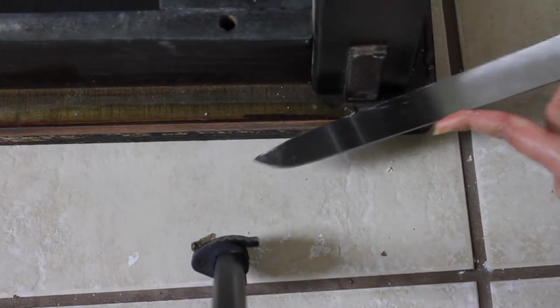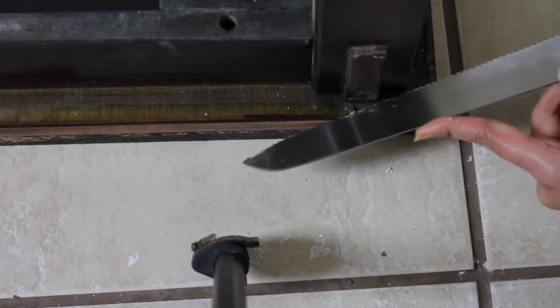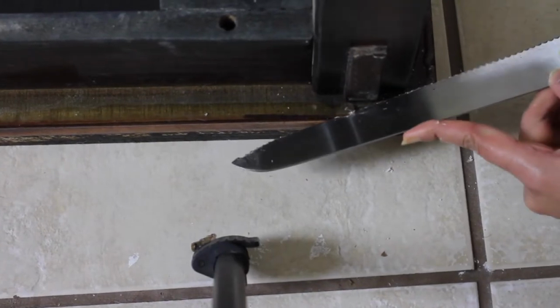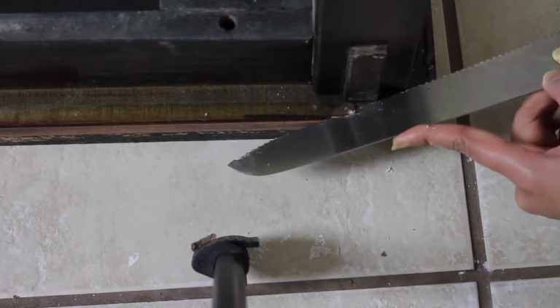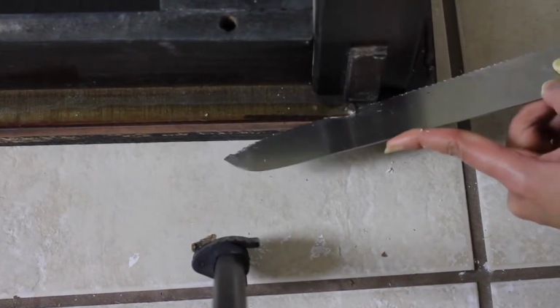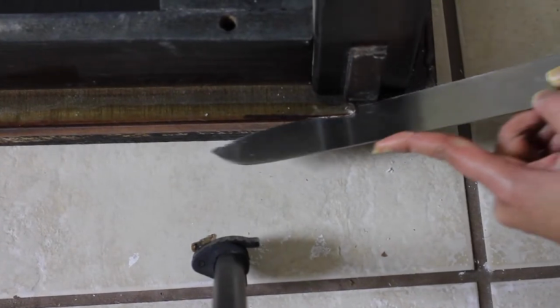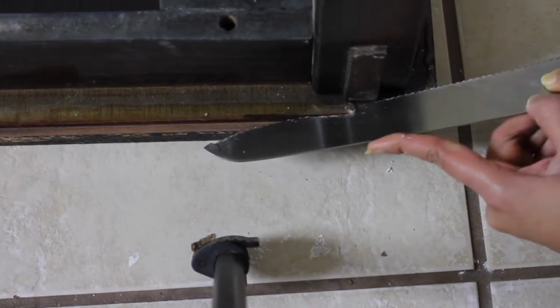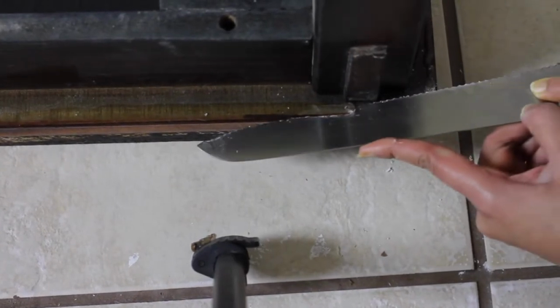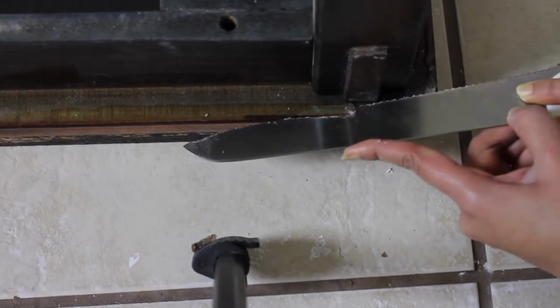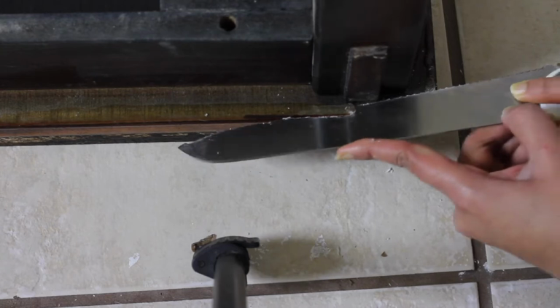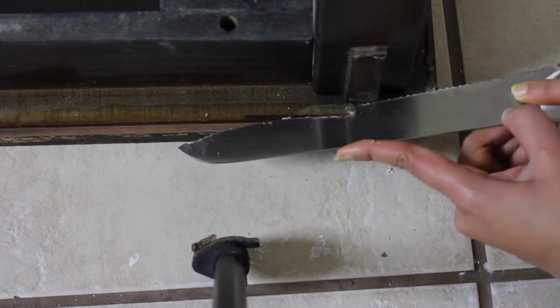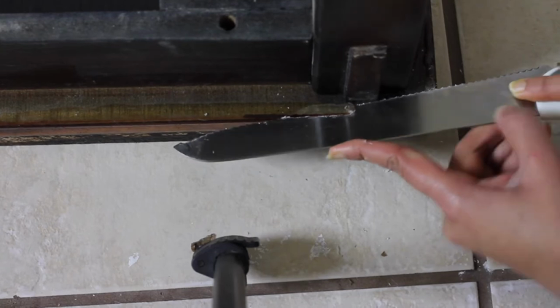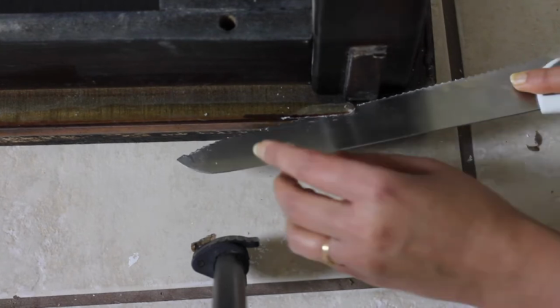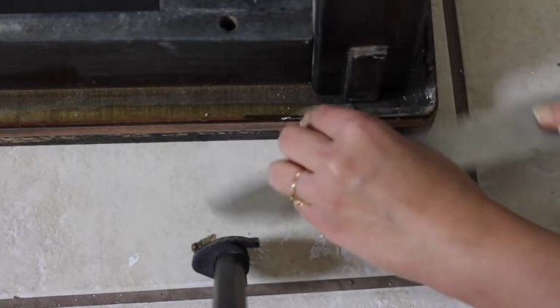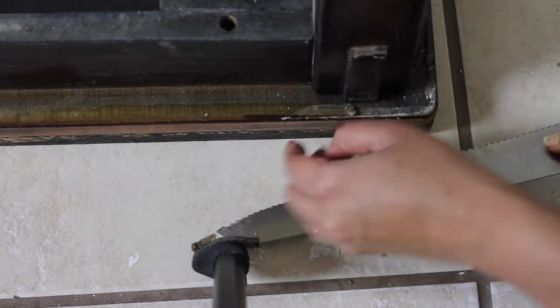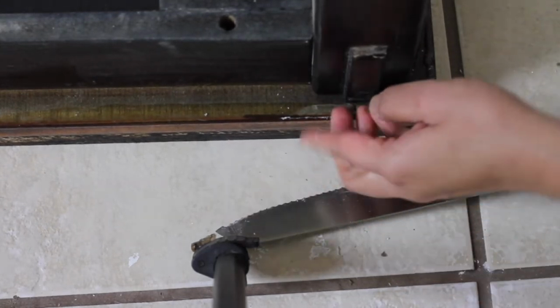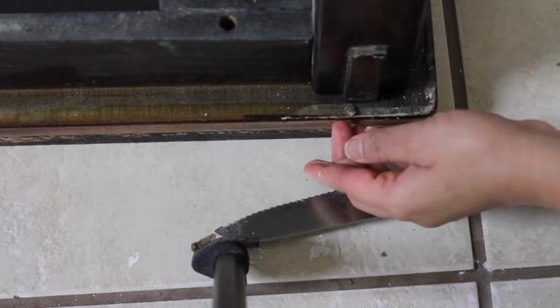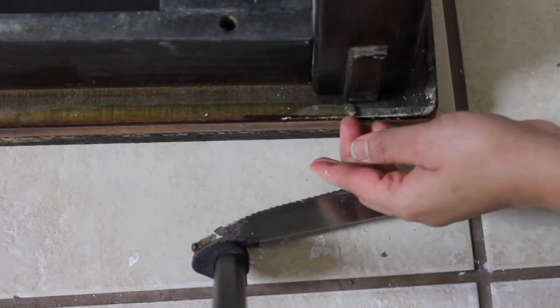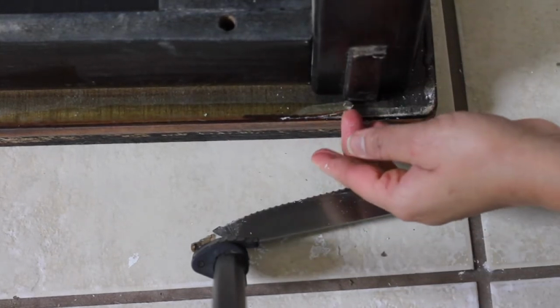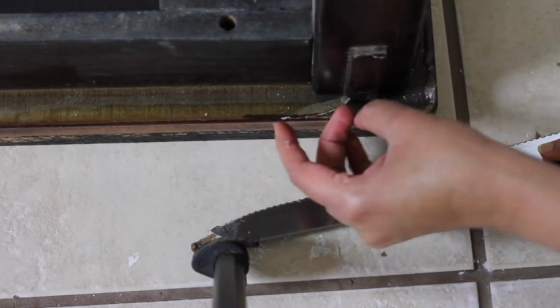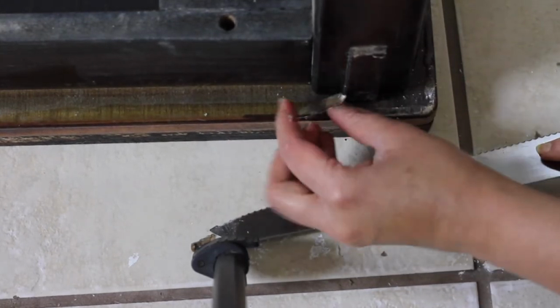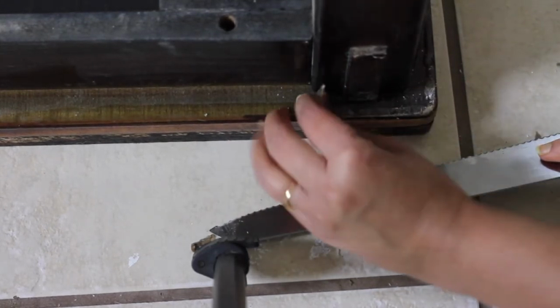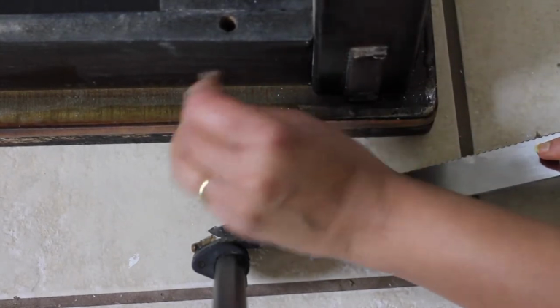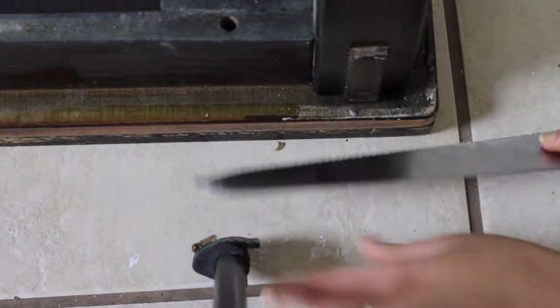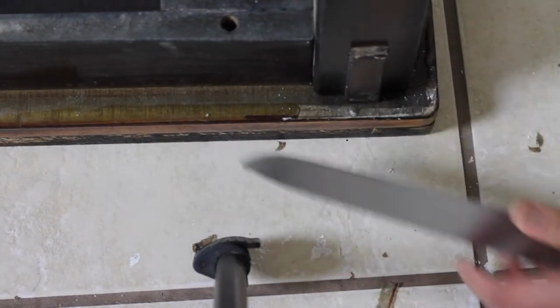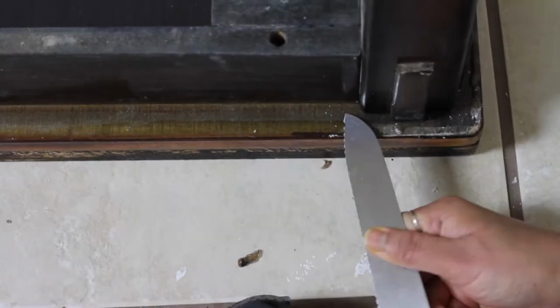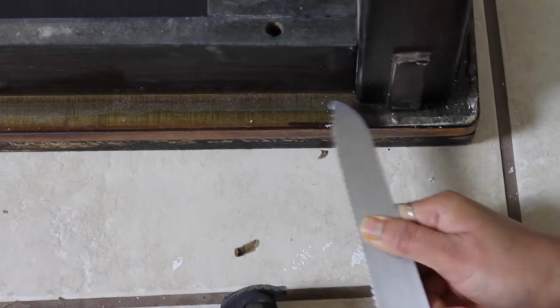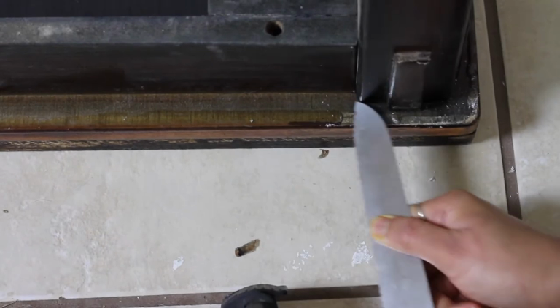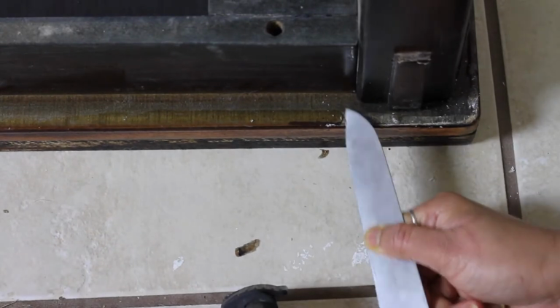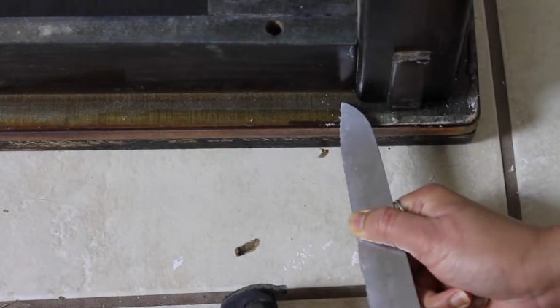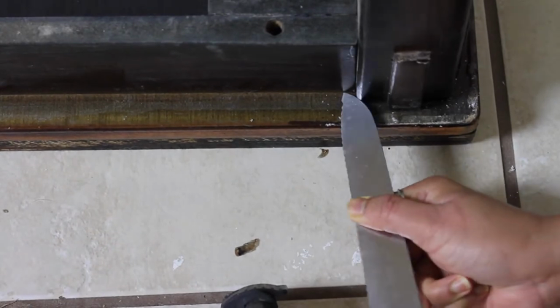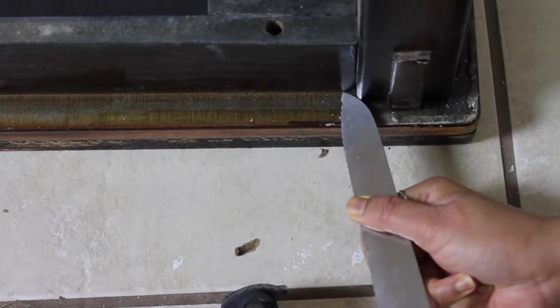After attaching the table legs, I started preparing the frame for chalk paint. There were some epoxy drops which I could not remove earlier, so I used a knife to cut the epoxy drops off from under the table frame.